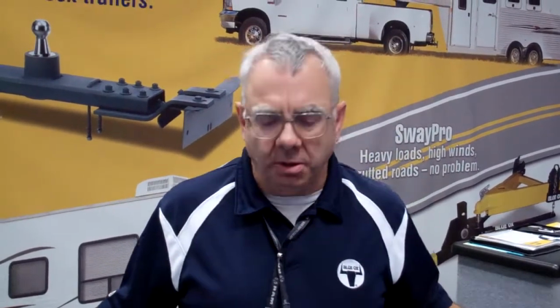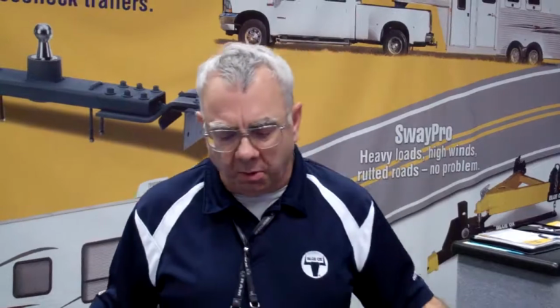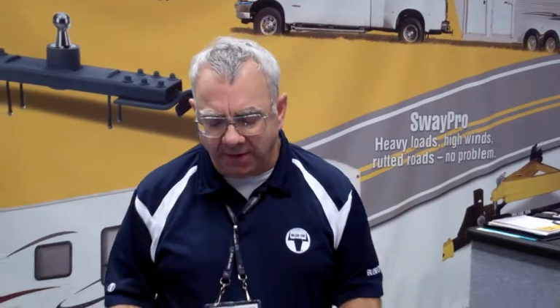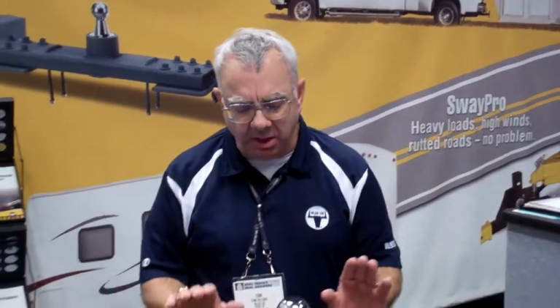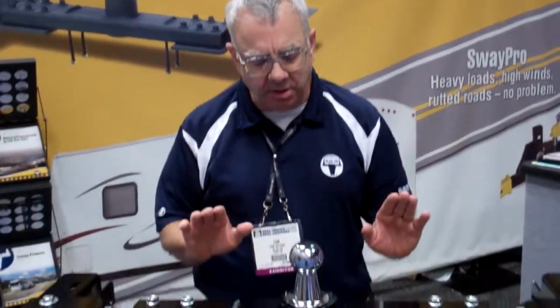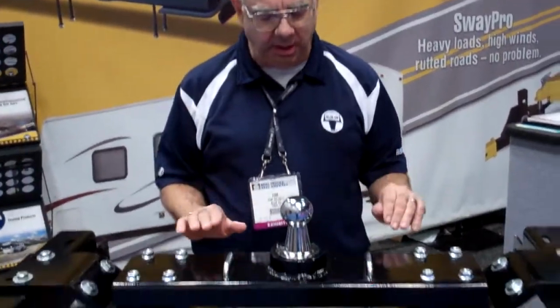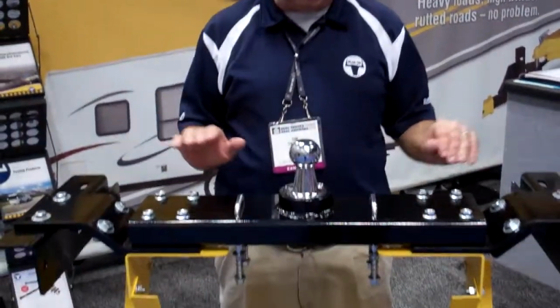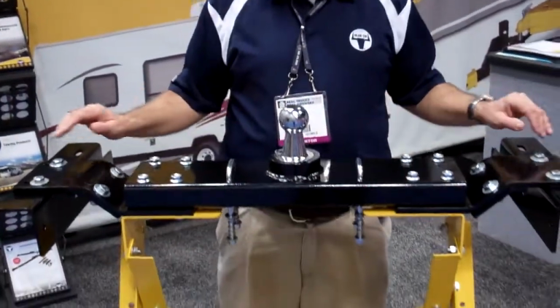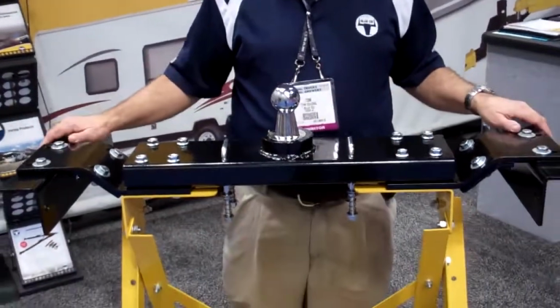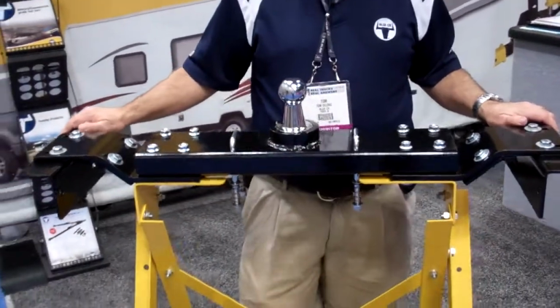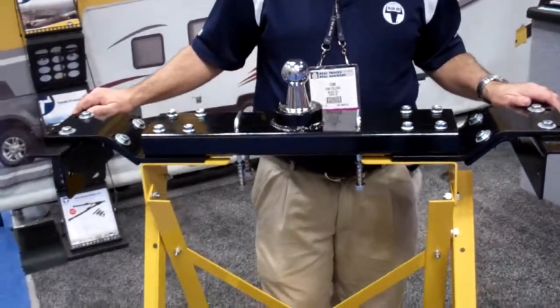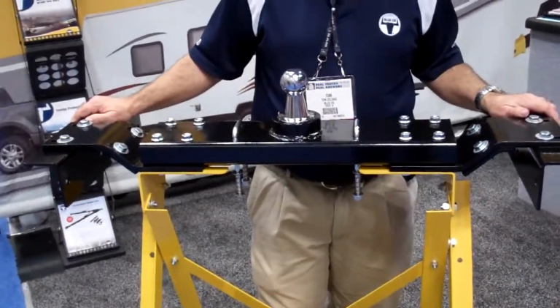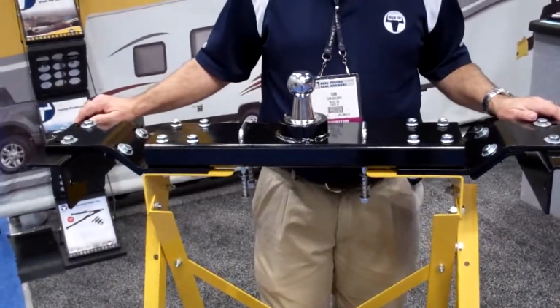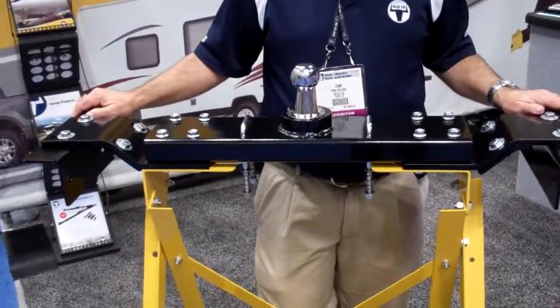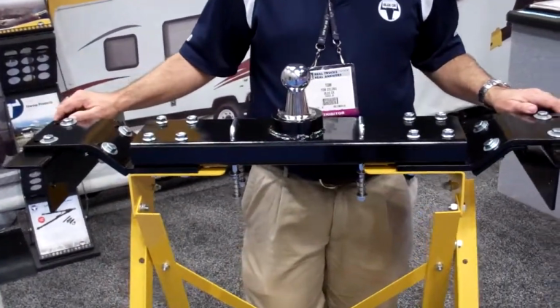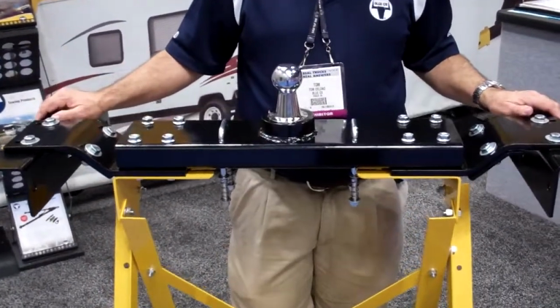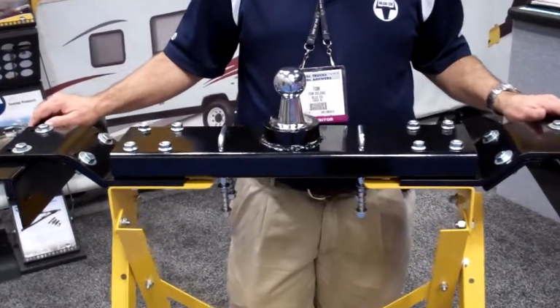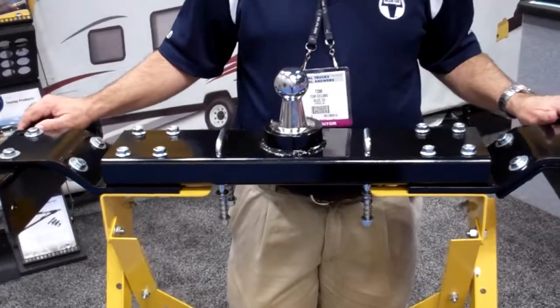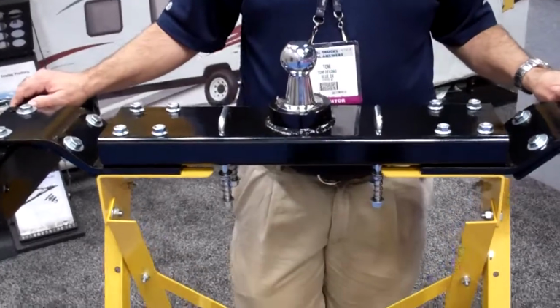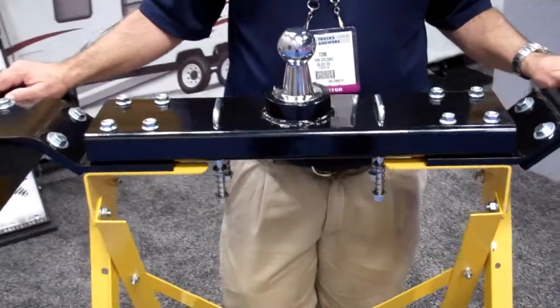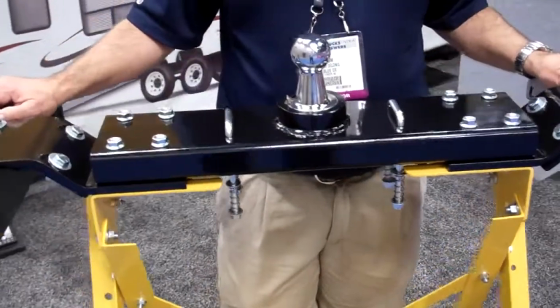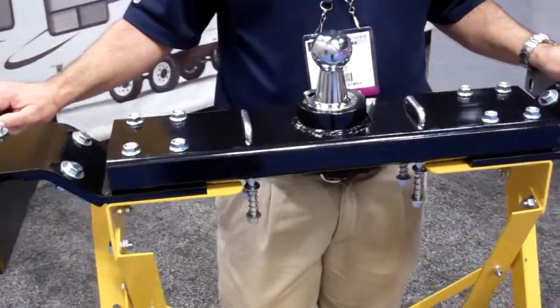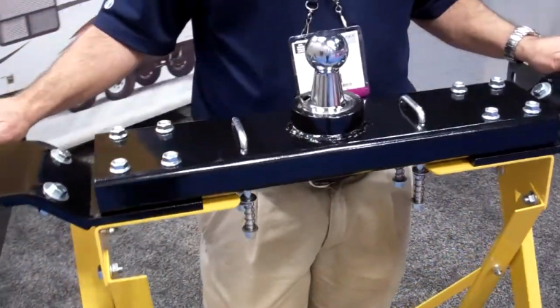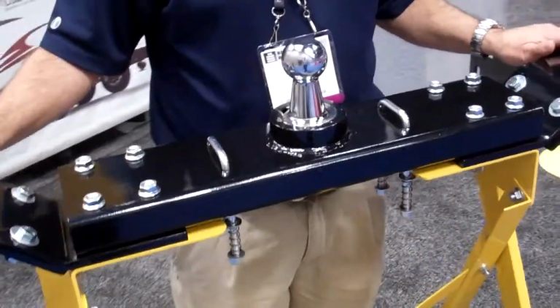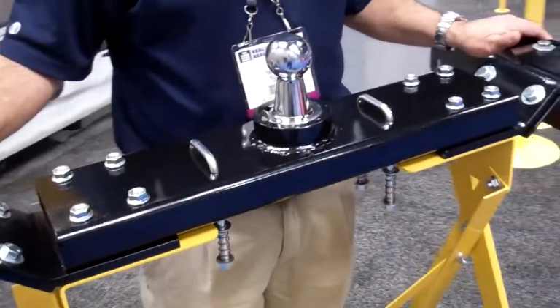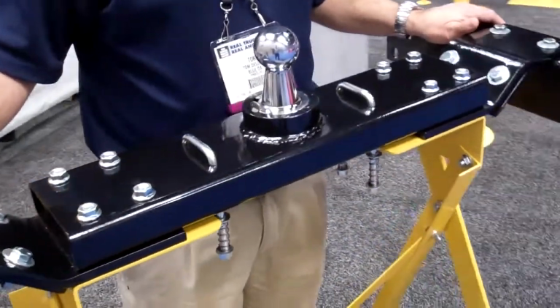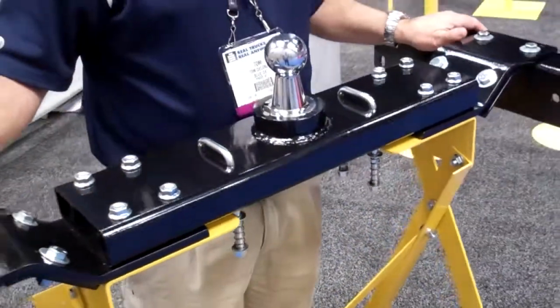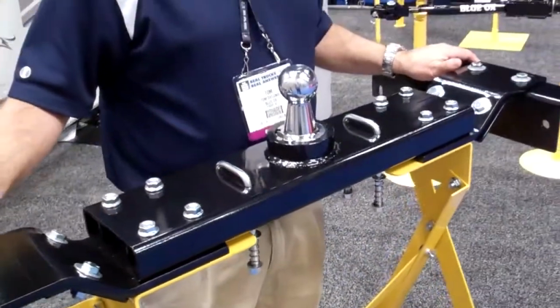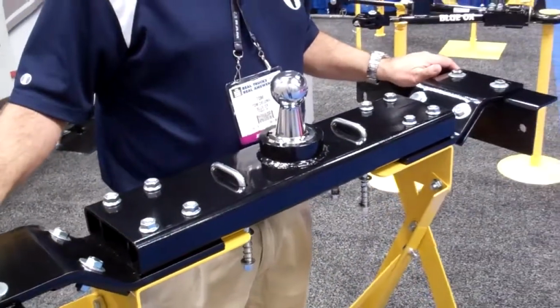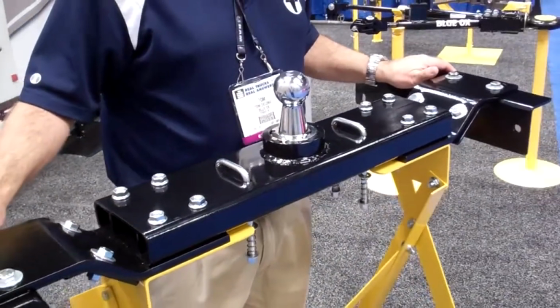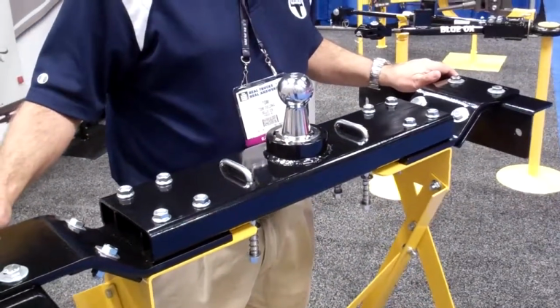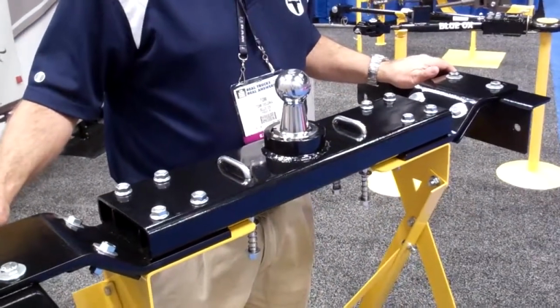What we have here is the Blue Ox Diamond Hitch. It is a gooseneck hitch, rated at 30,000 pounds towing capacity — that's a 7.5 ton weight.